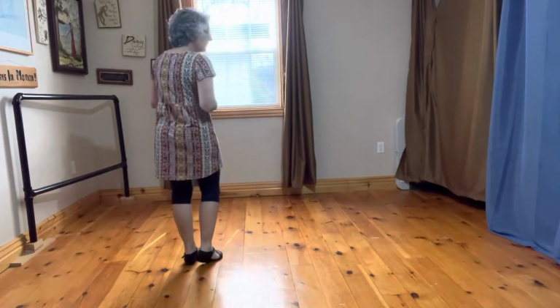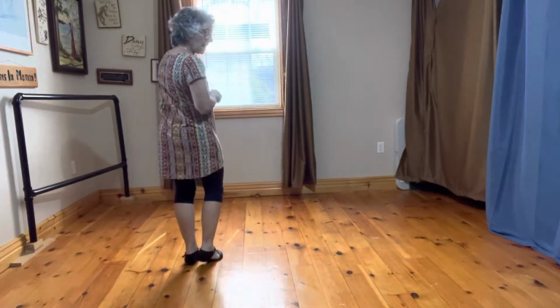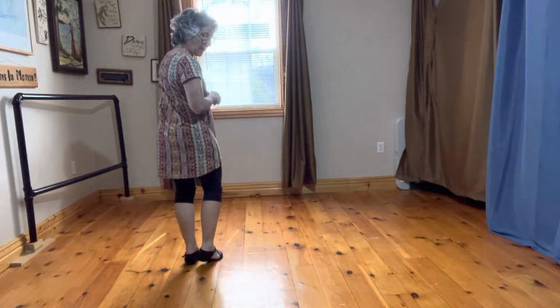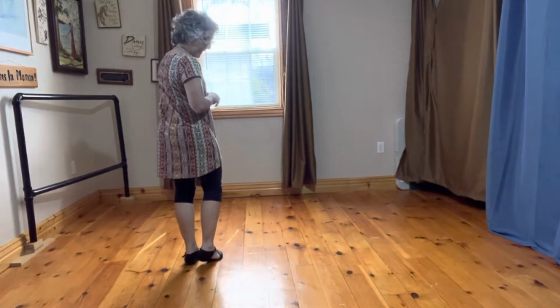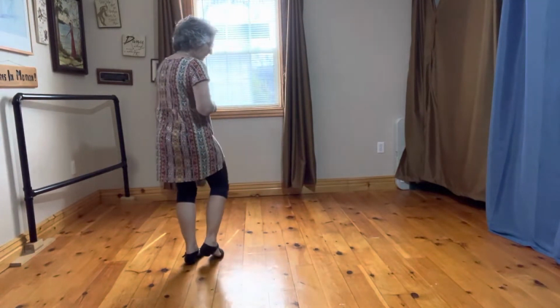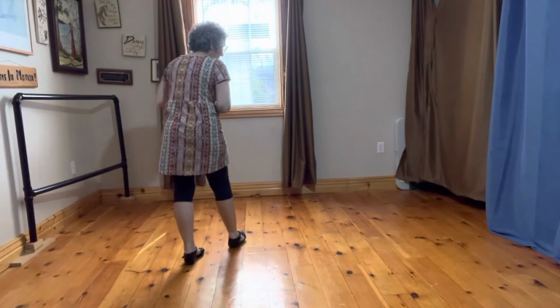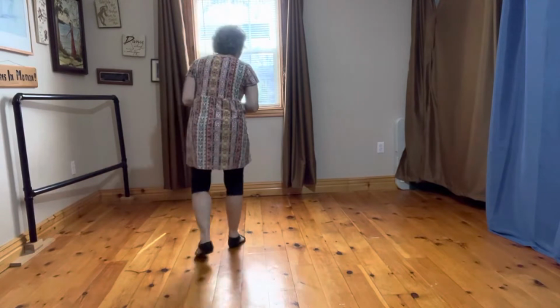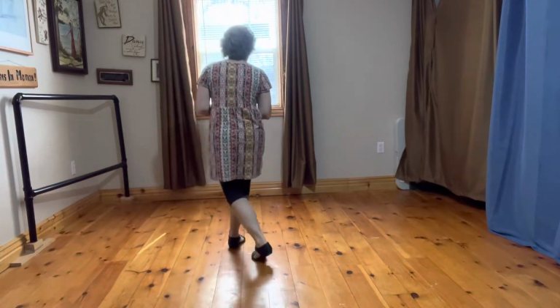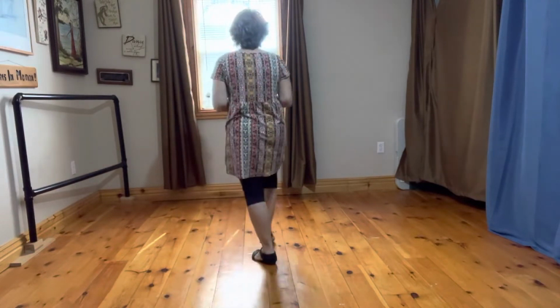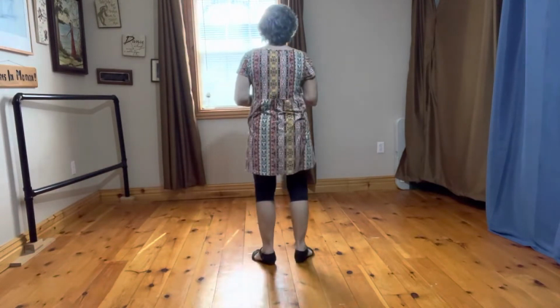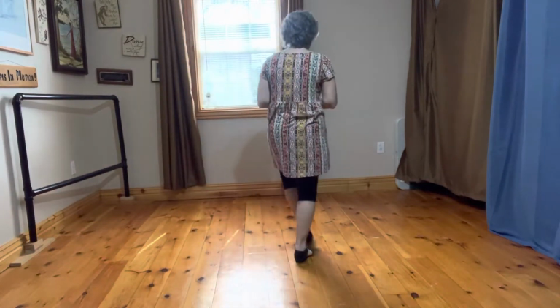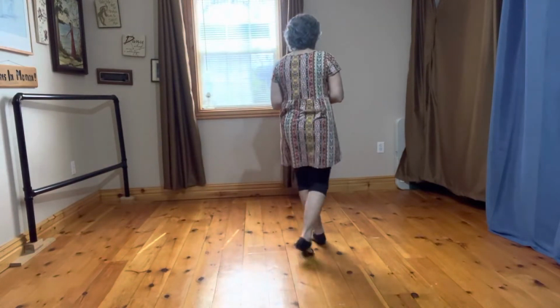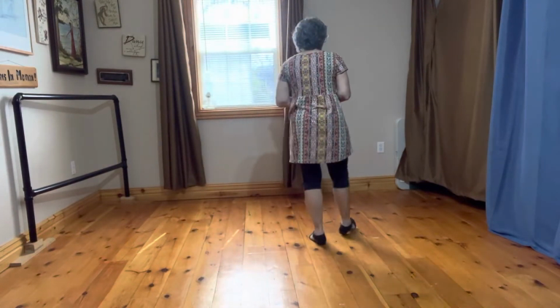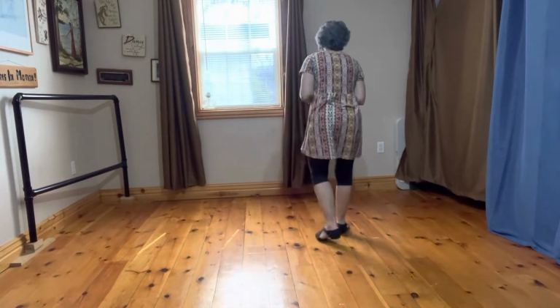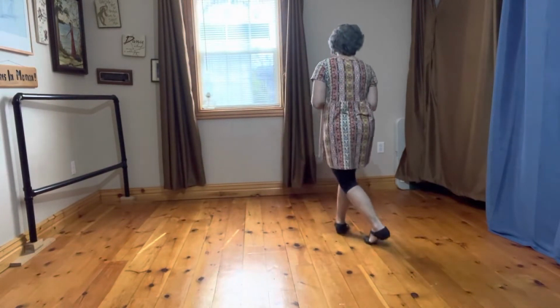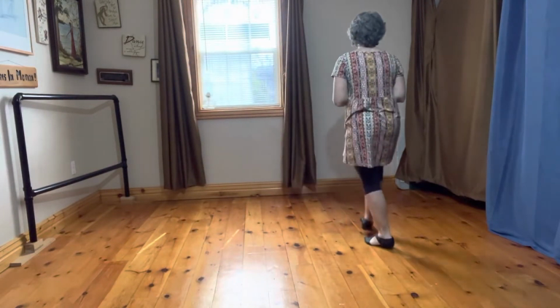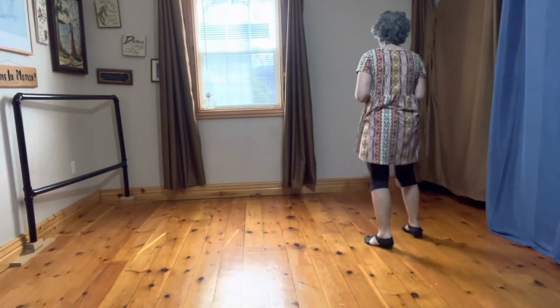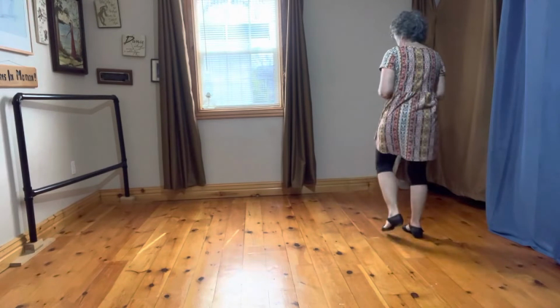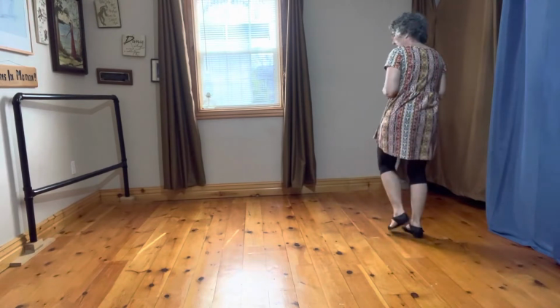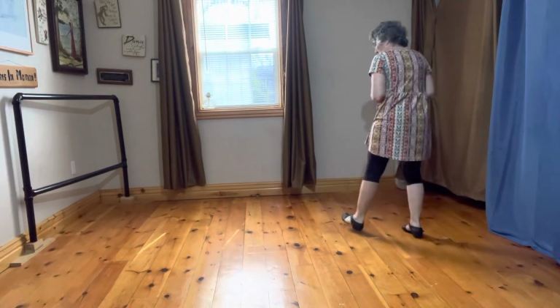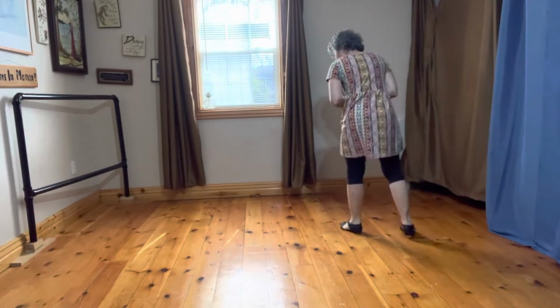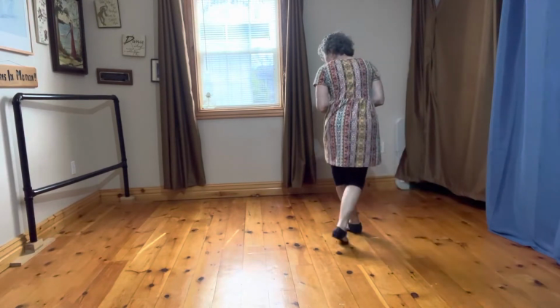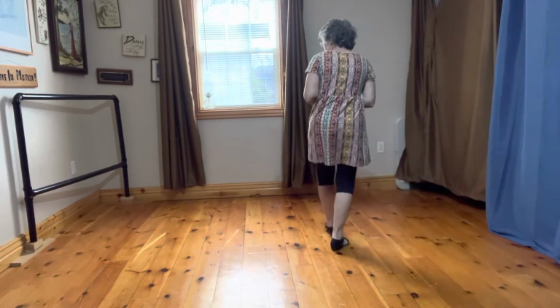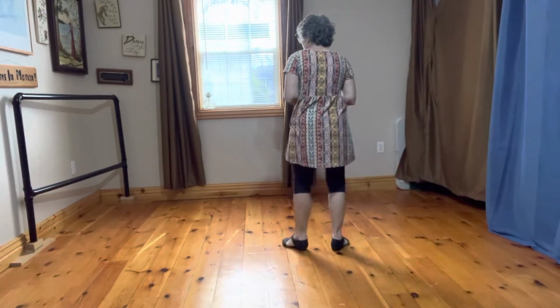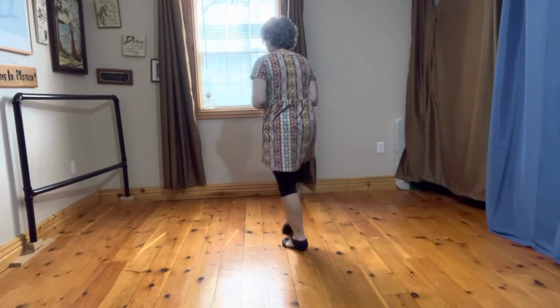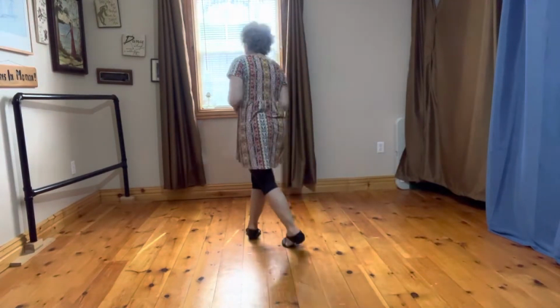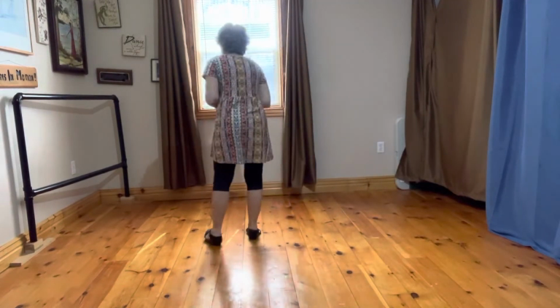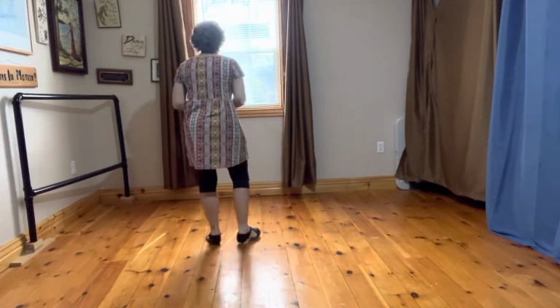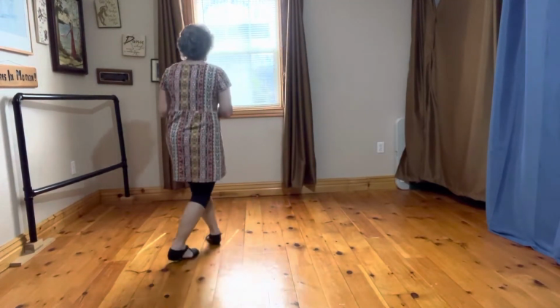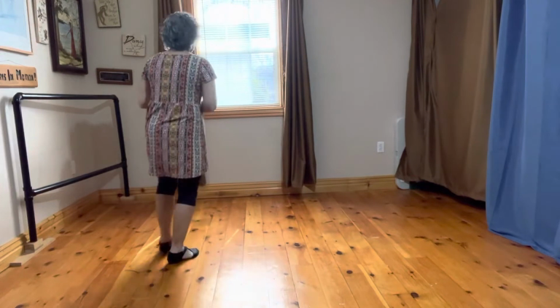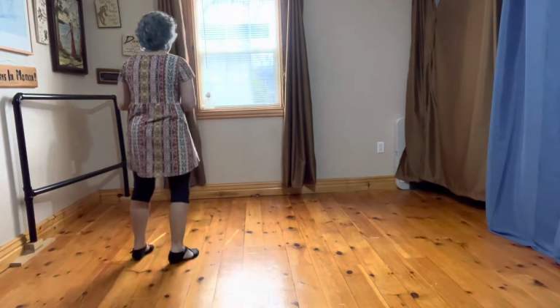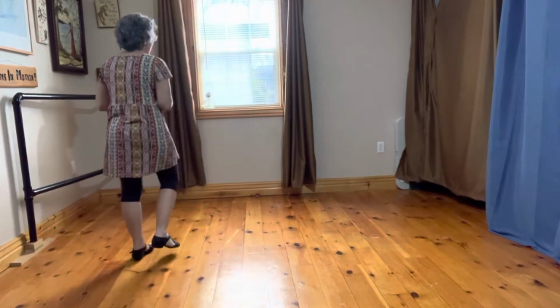Now we do an eight-count line. One, two, three, four, five, six, seven, eight. One, two, three, four, five, six, seven, eight.